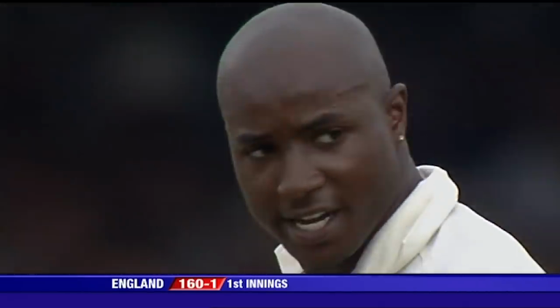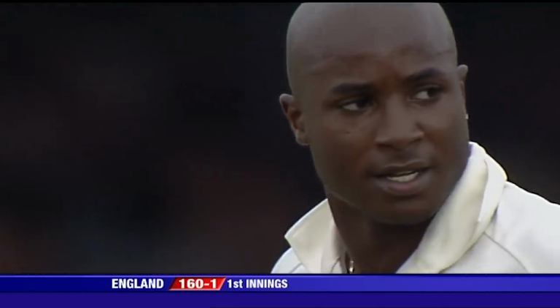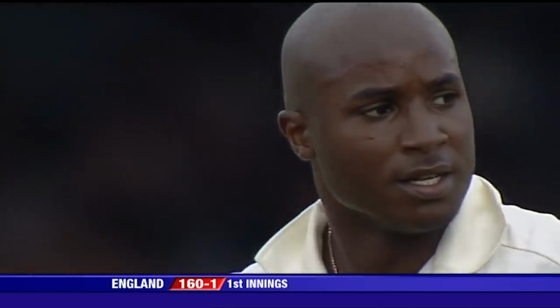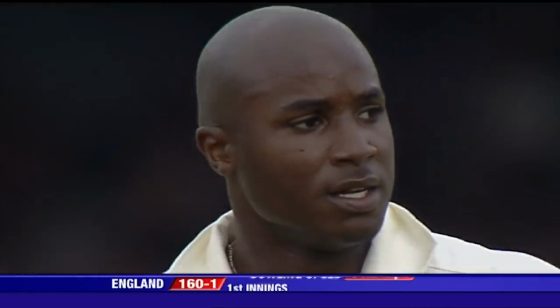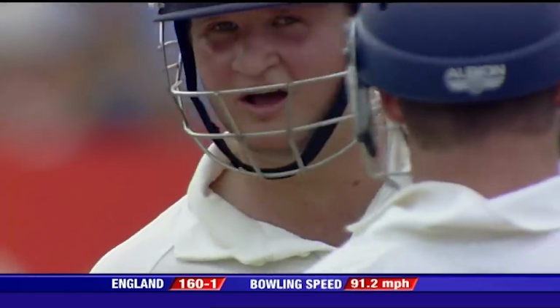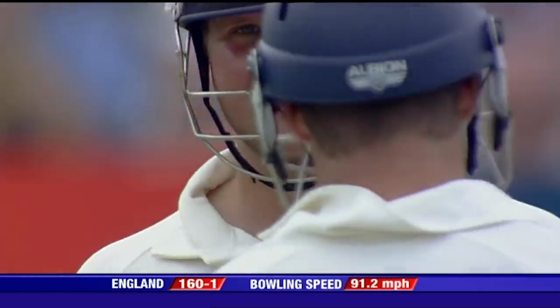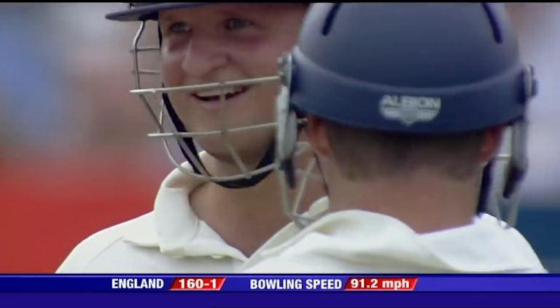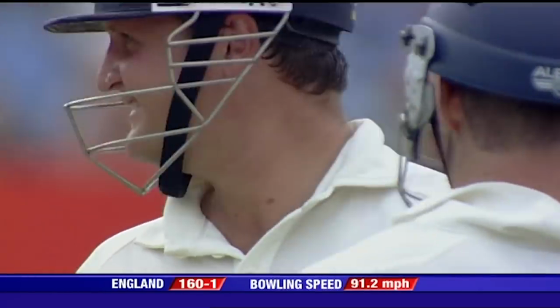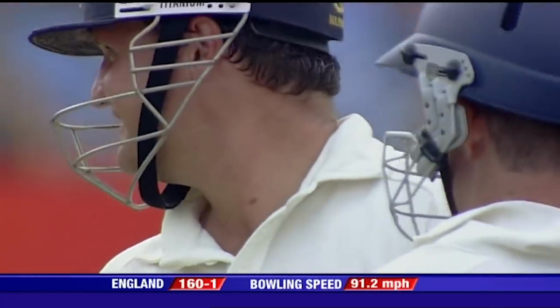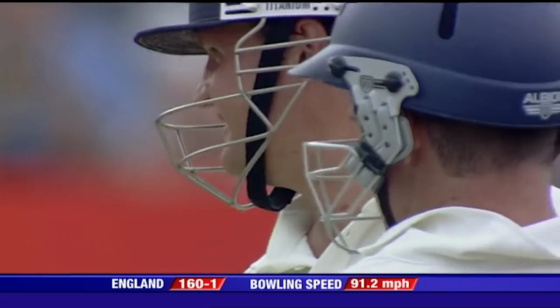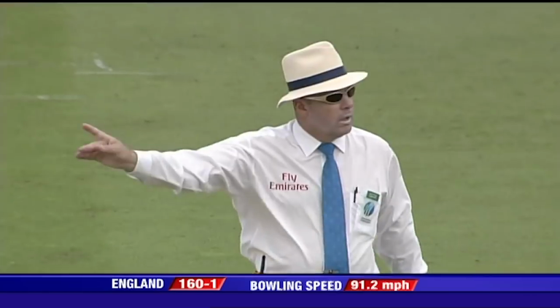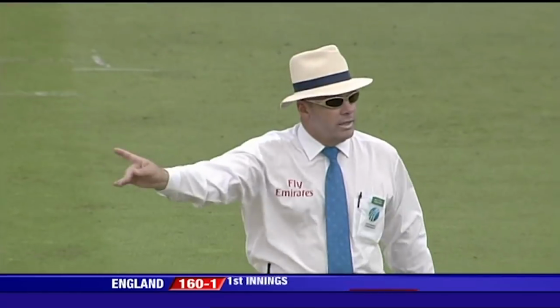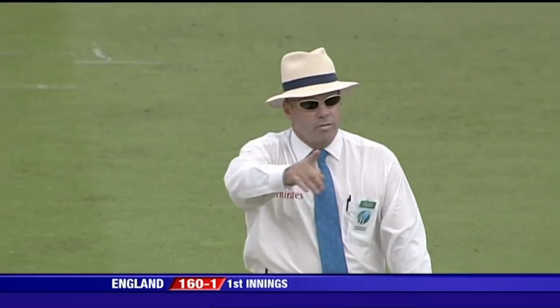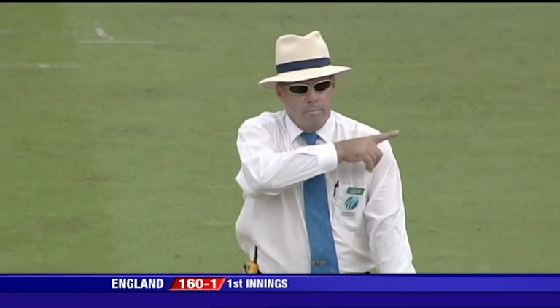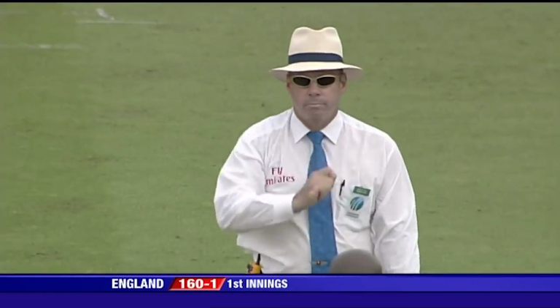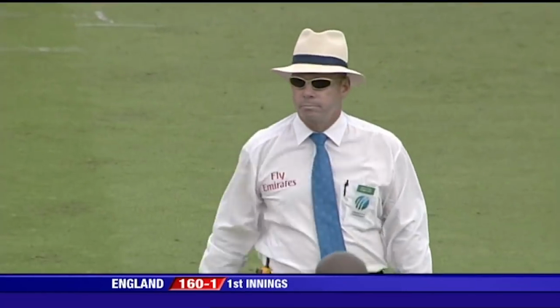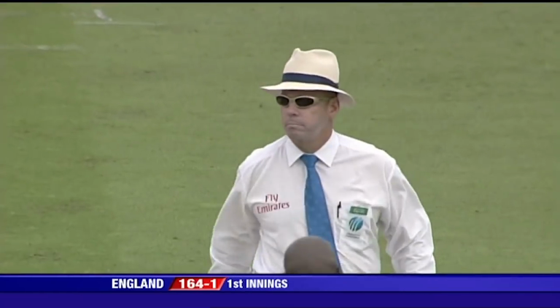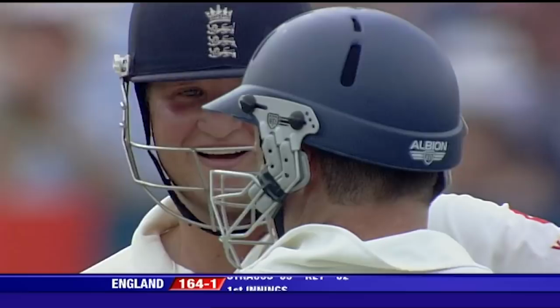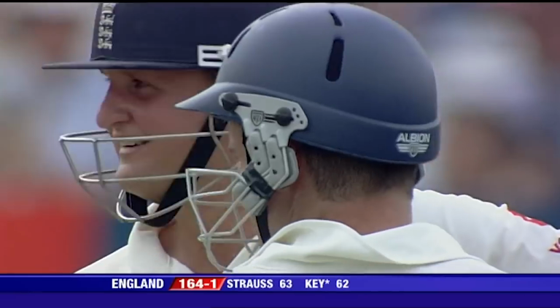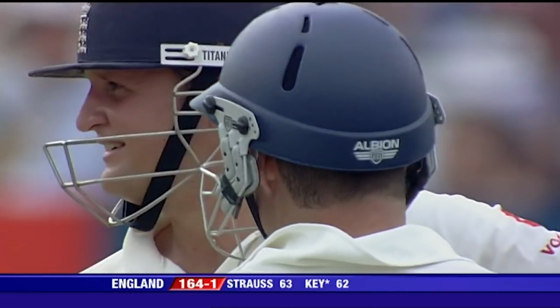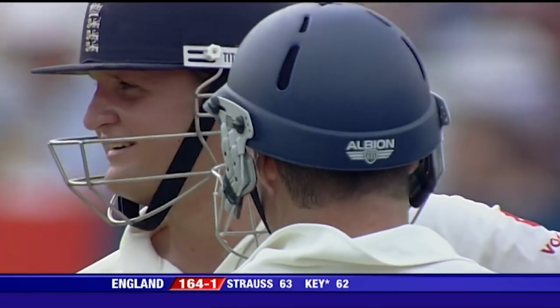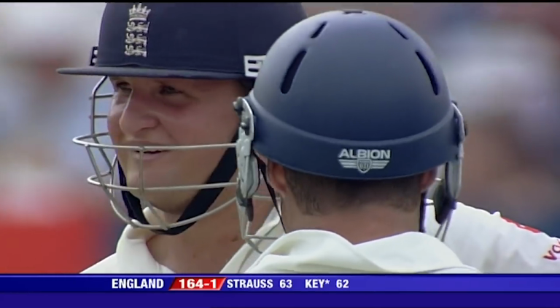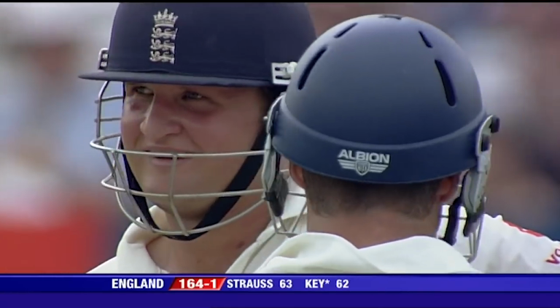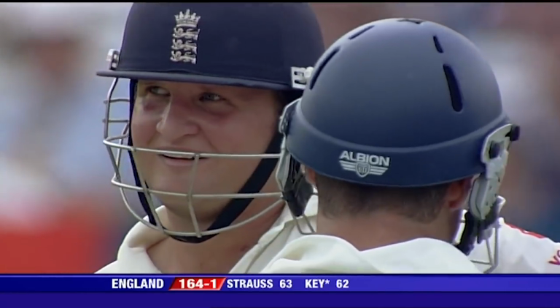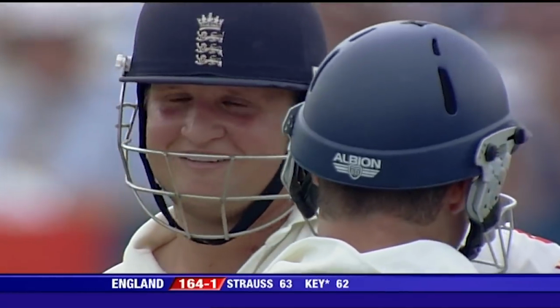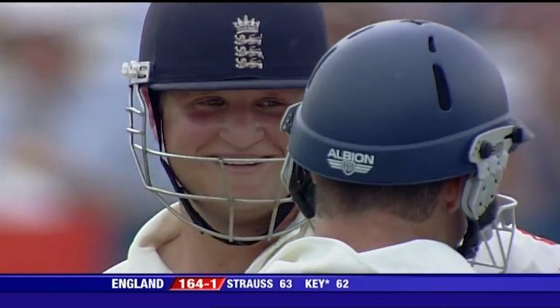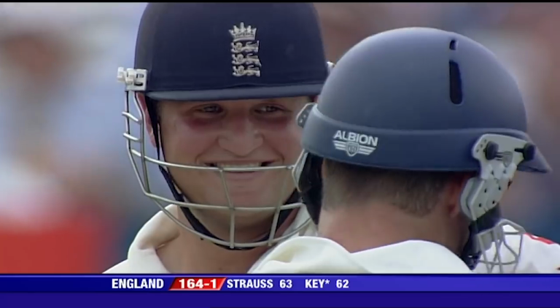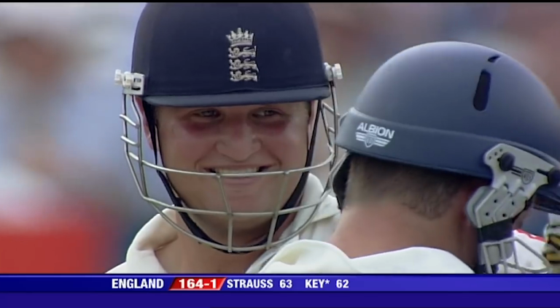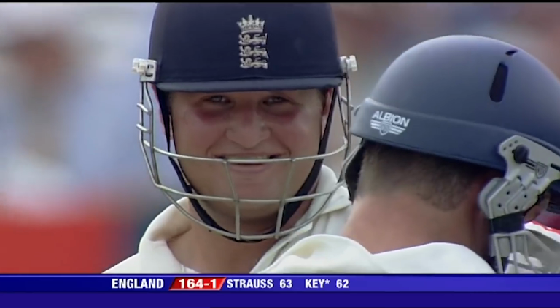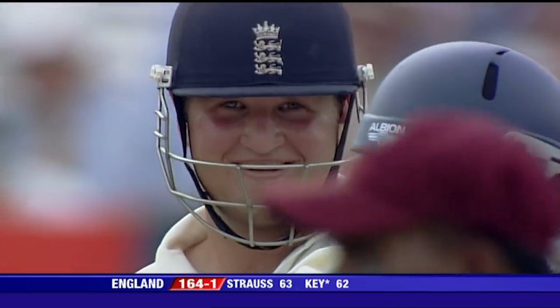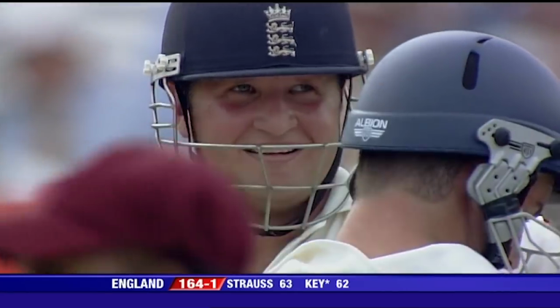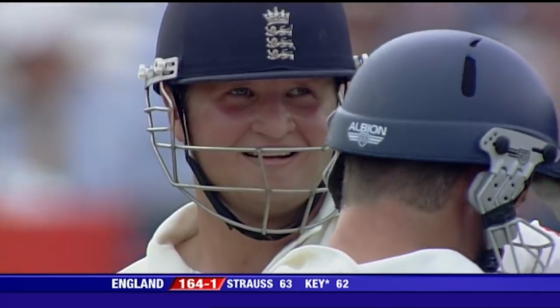So Bess can't stop this flow of runs. Key moves on to 62, it's 164 for one now.